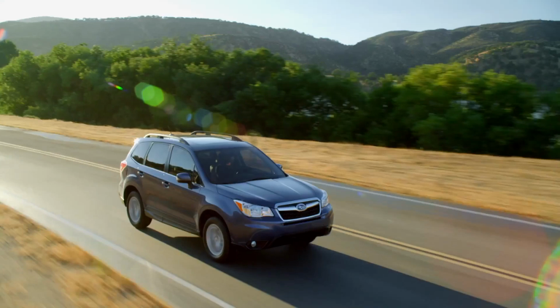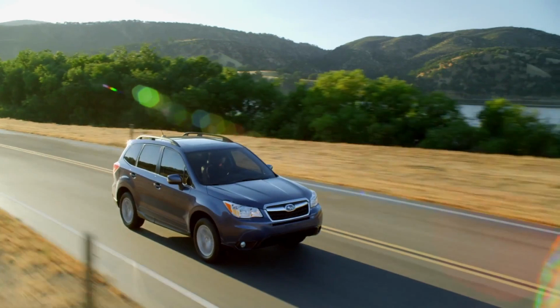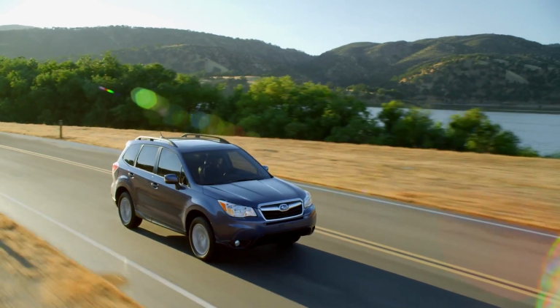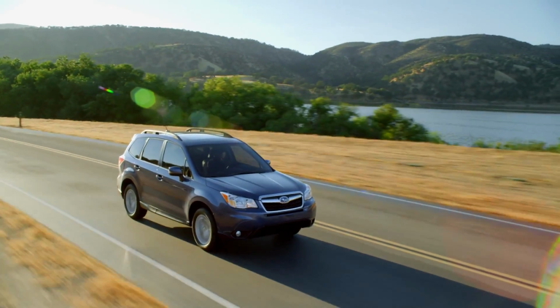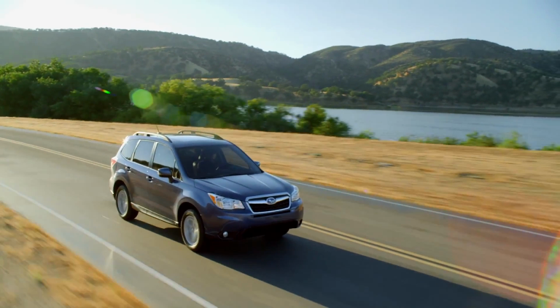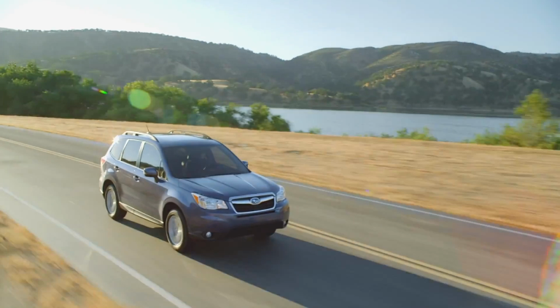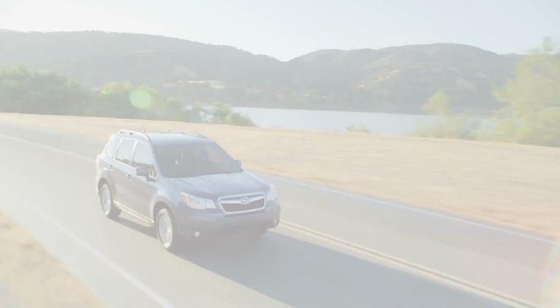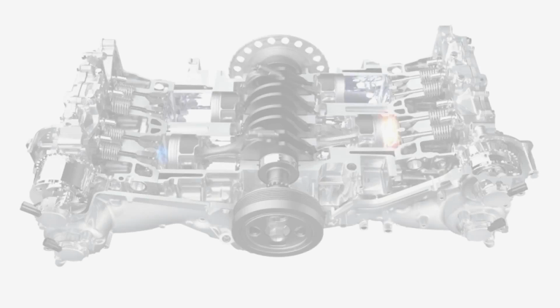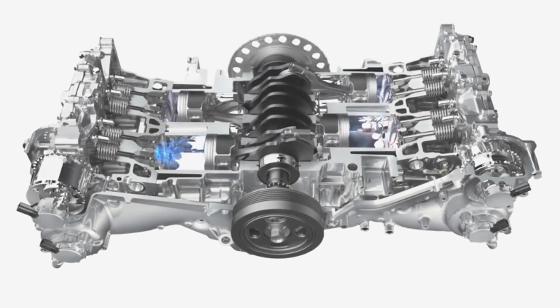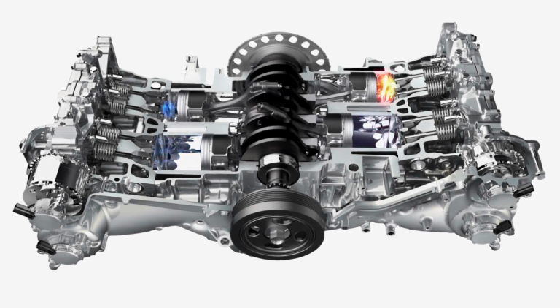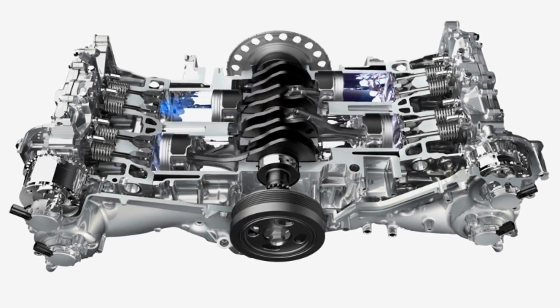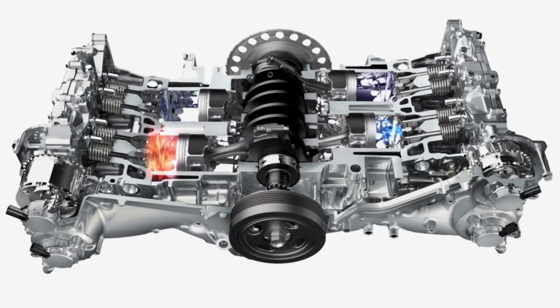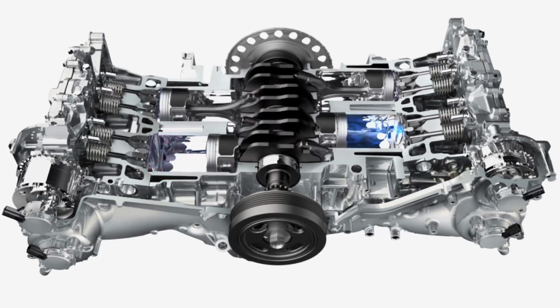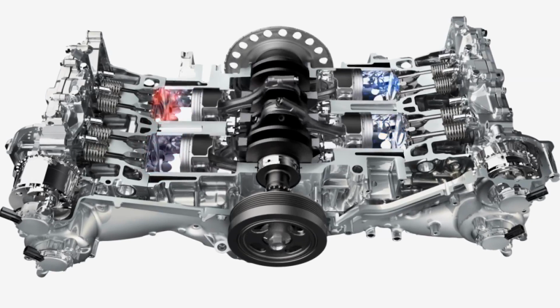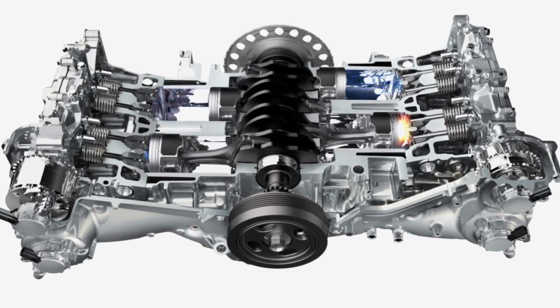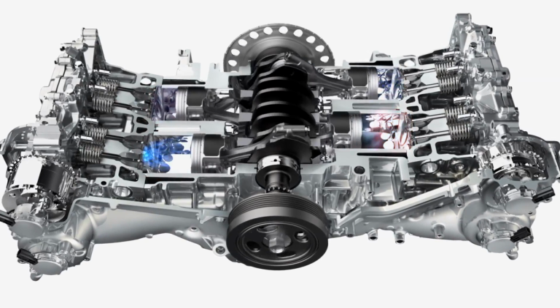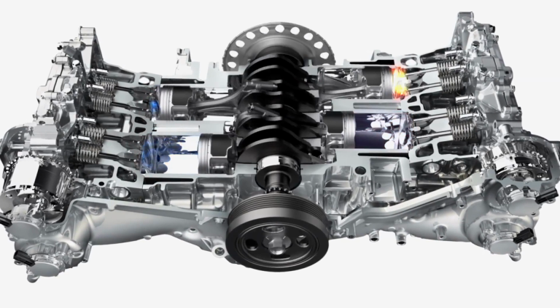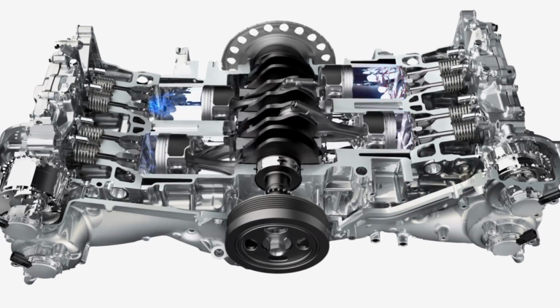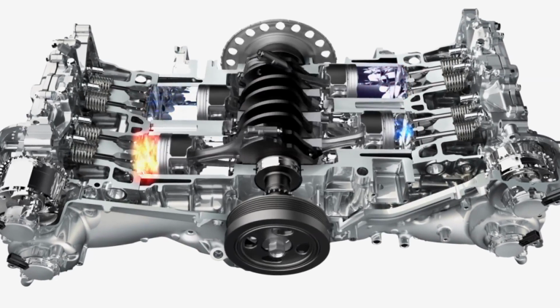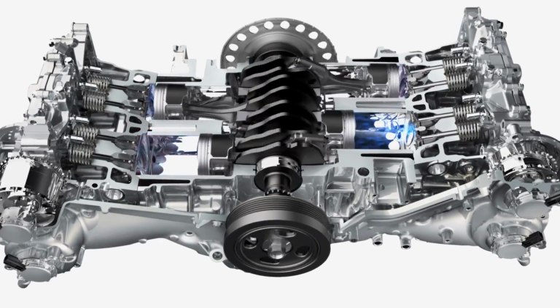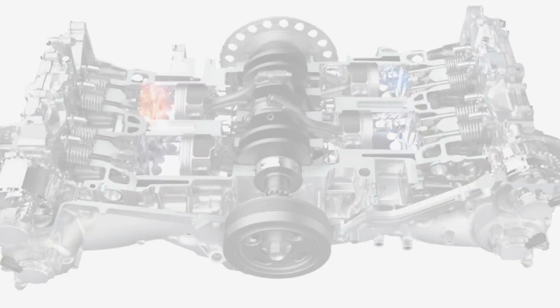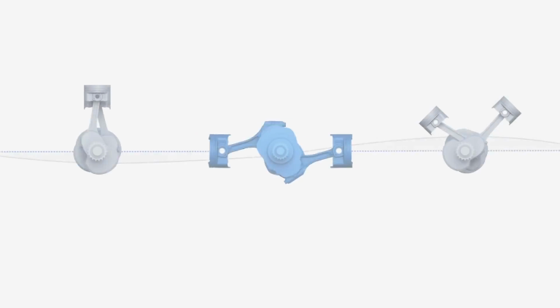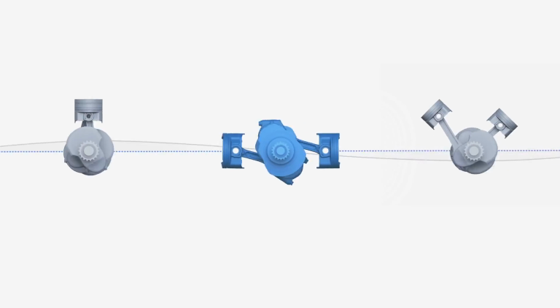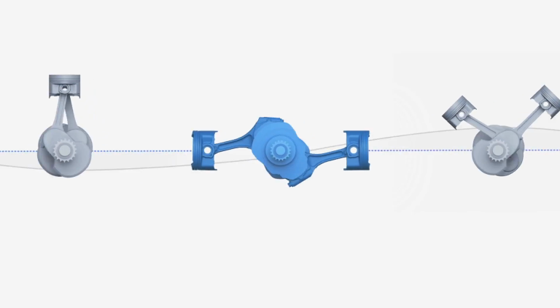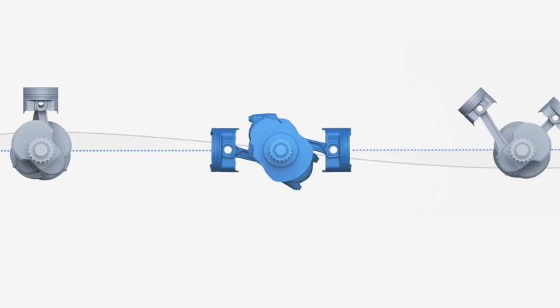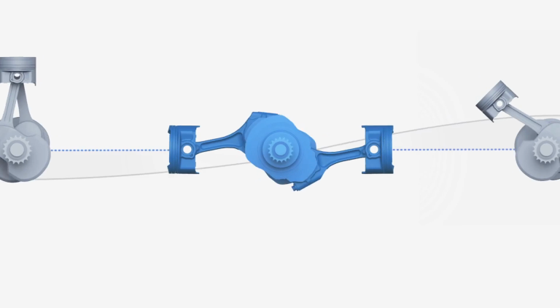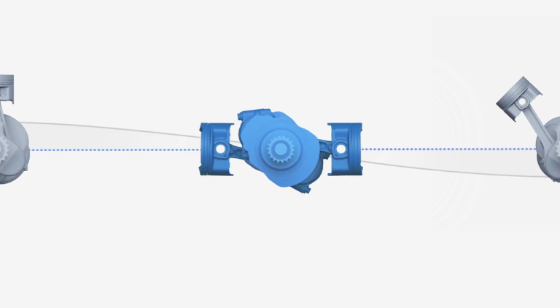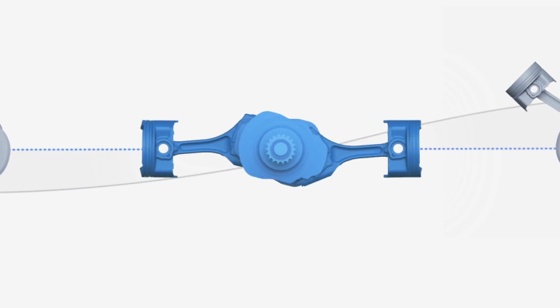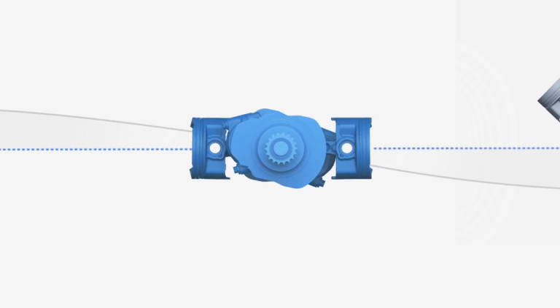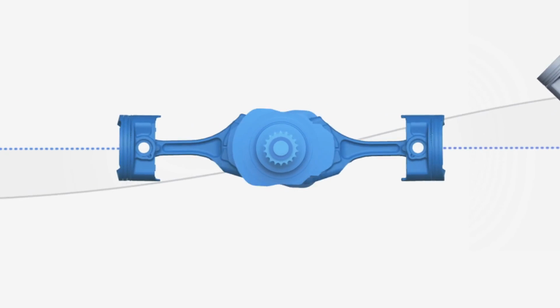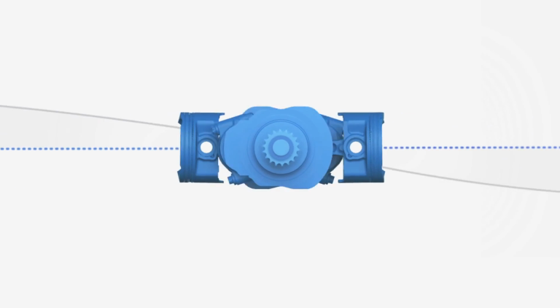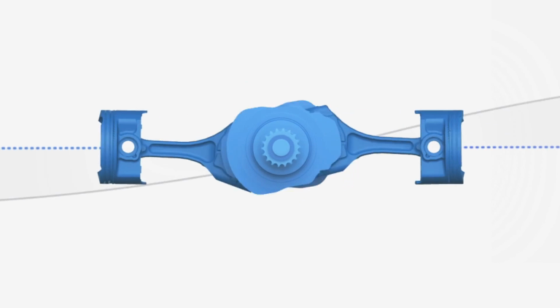Good thing our interiors are comfortable. In the horizontally opposed design of the four-cylinder and six-cylinder Subaru Boxer engines, the side-to-side punches of corresponding pistons cancel out each other's vibrations, which makes for a much smoother running engine.